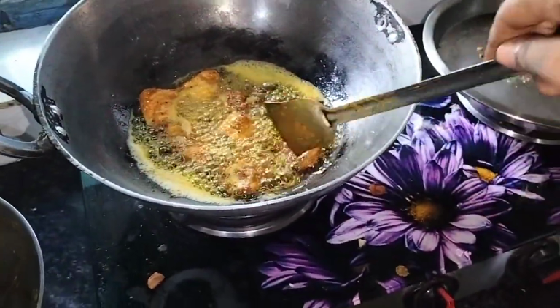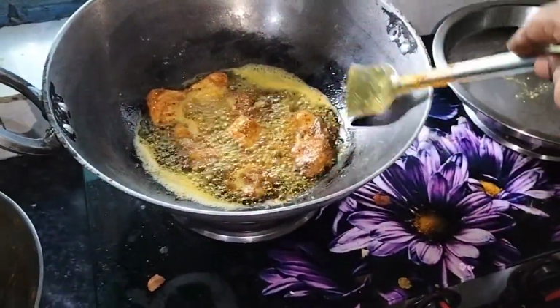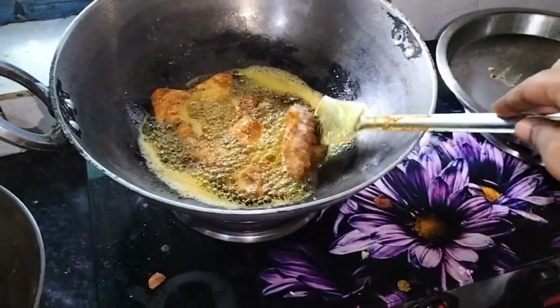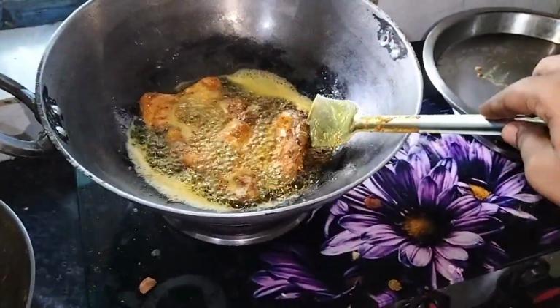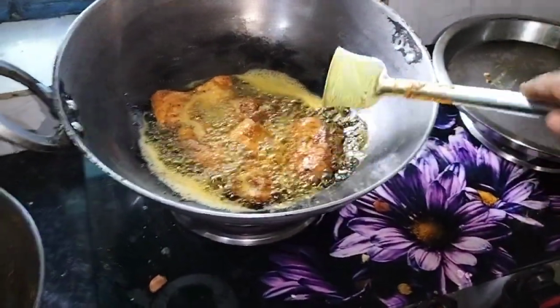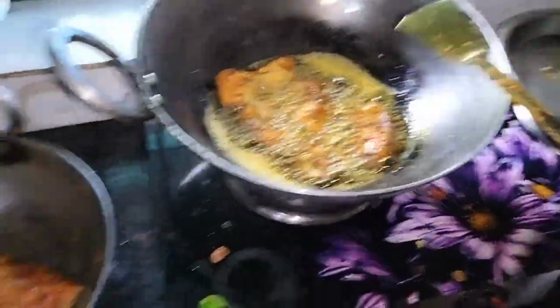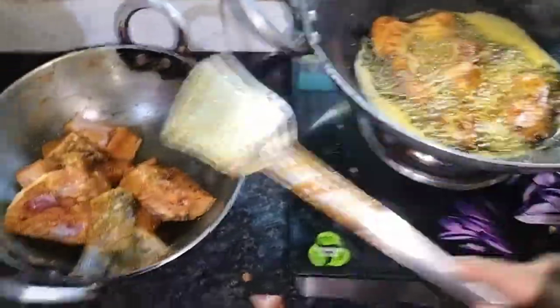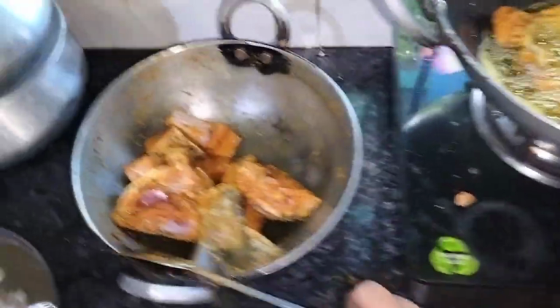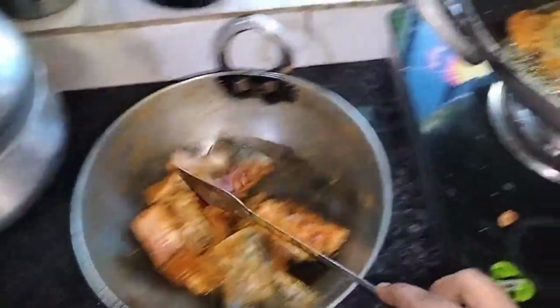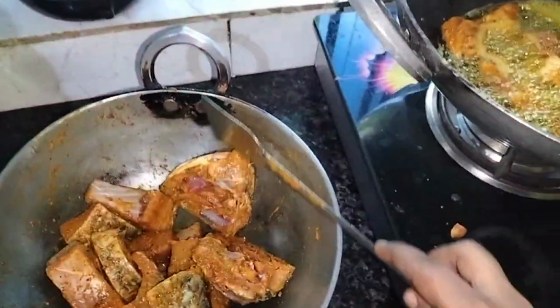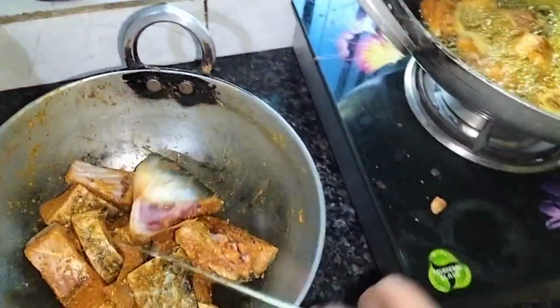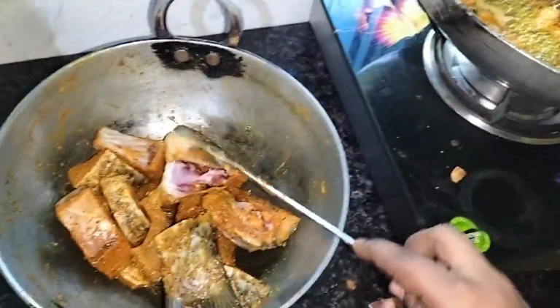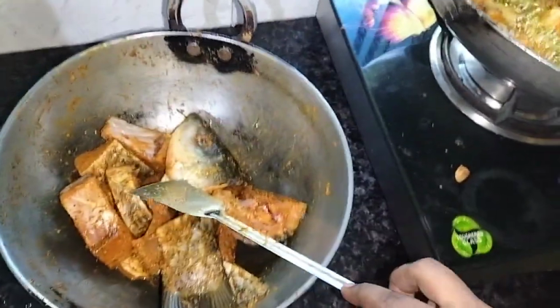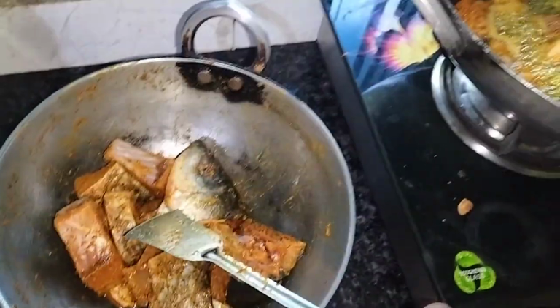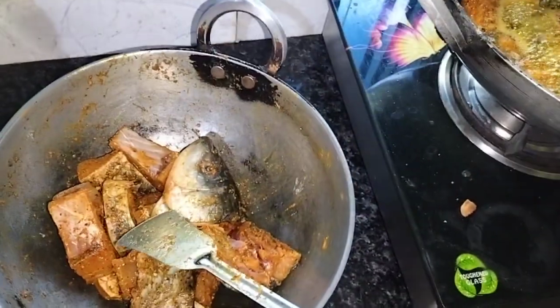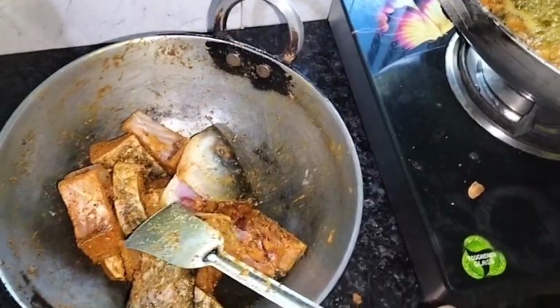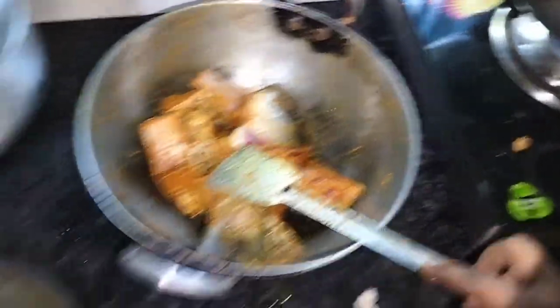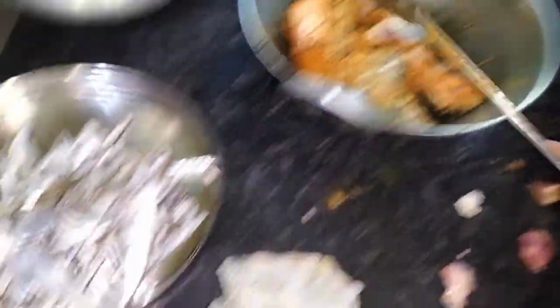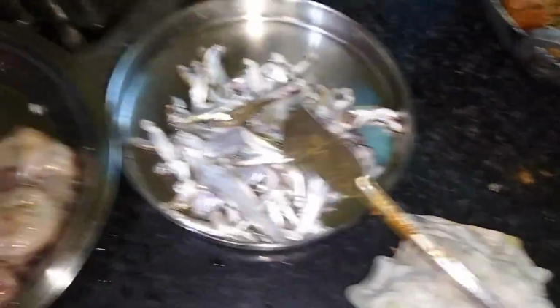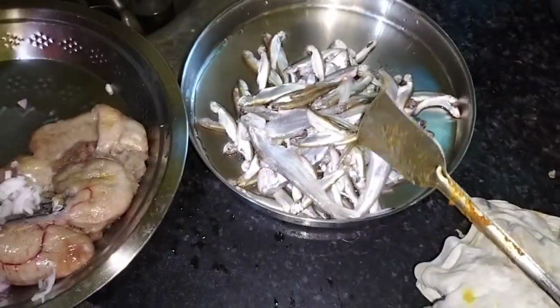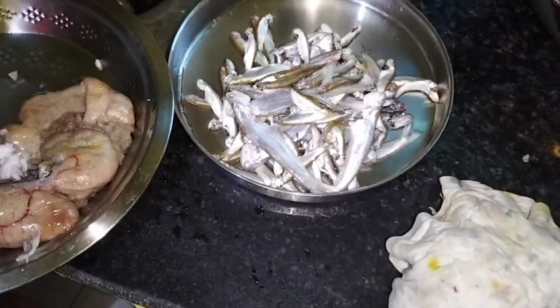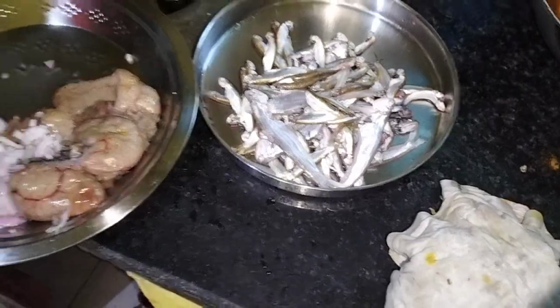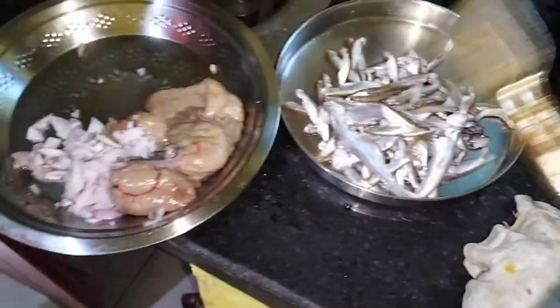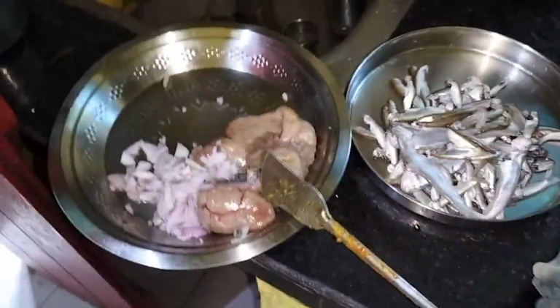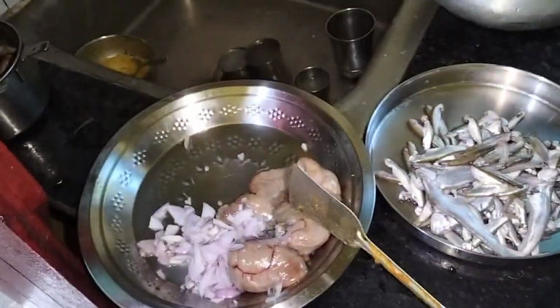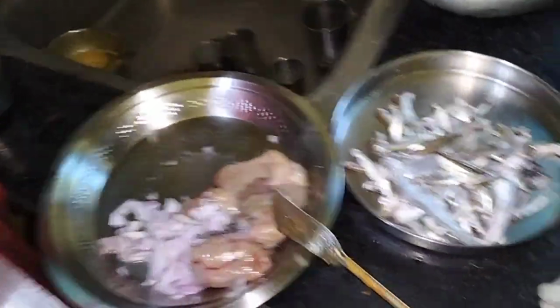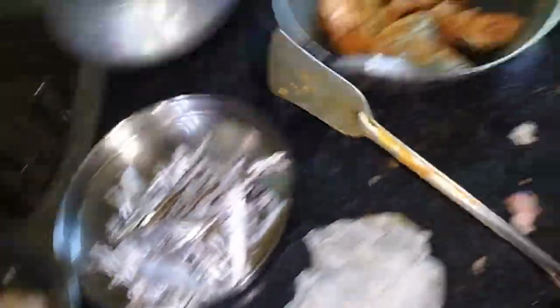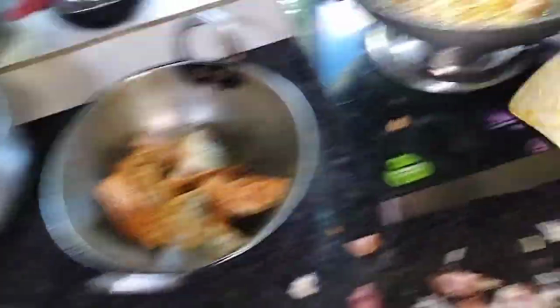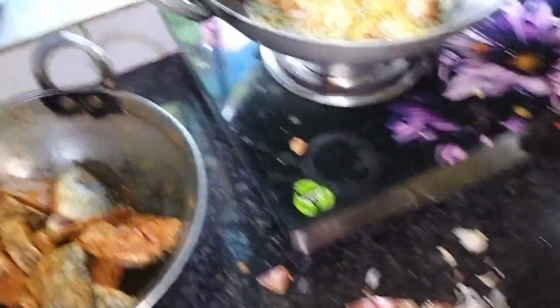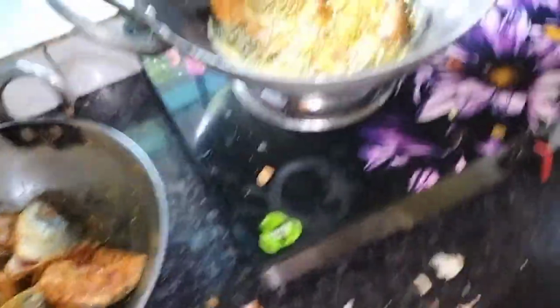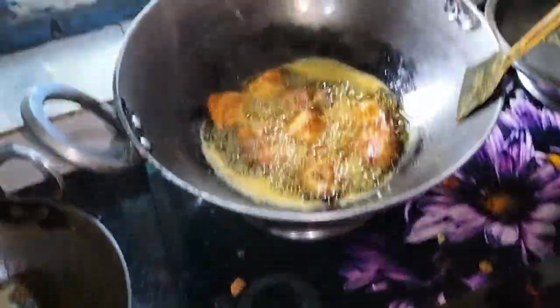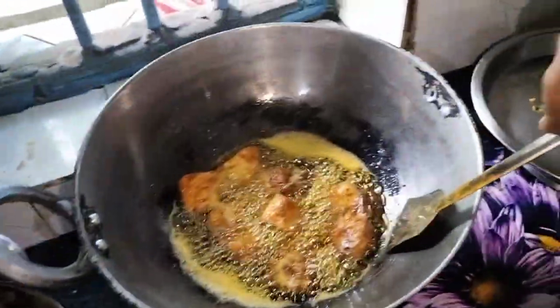This is a small mushroom. This is a little mushroom. I don't know why it is at the end of the mushroom.